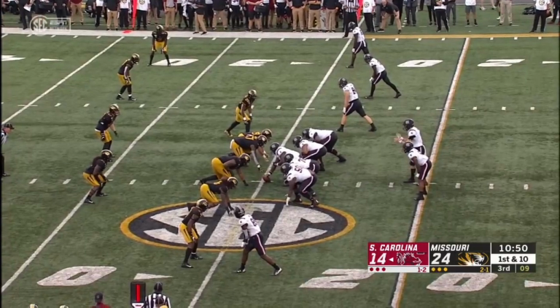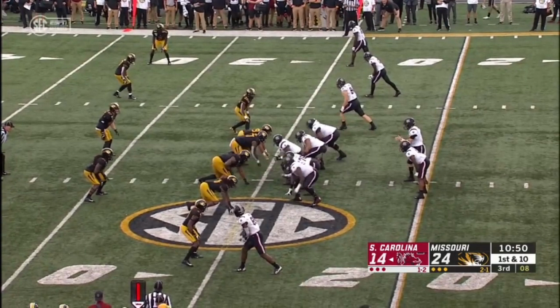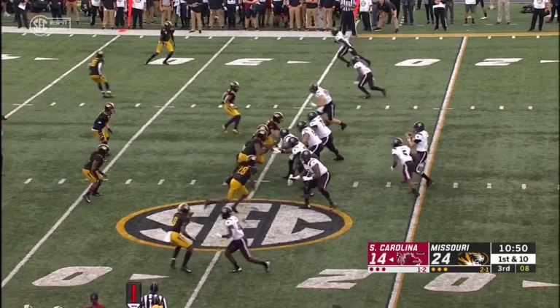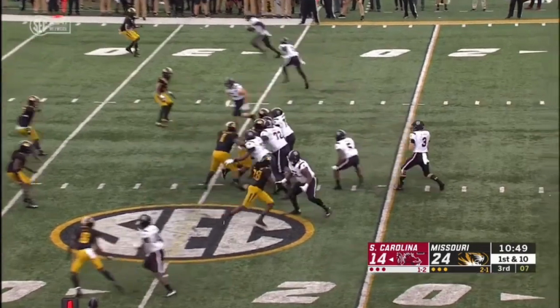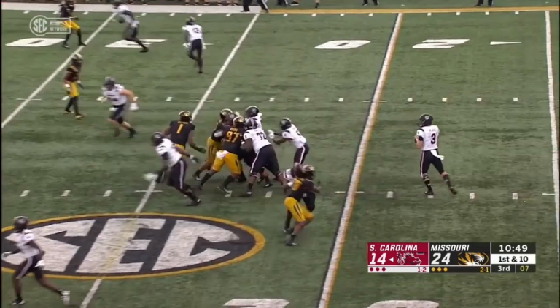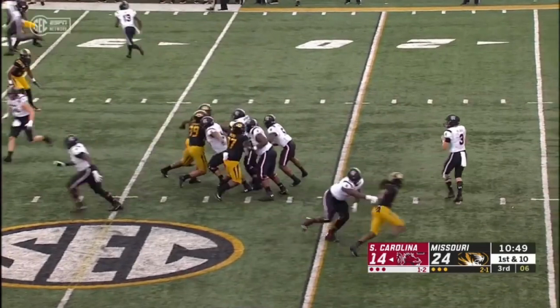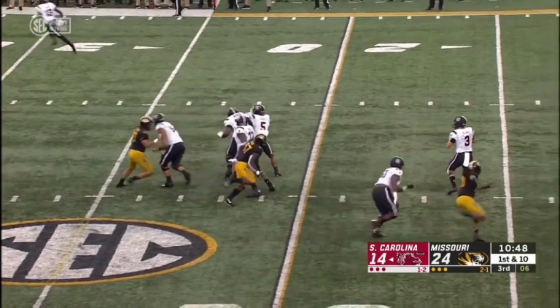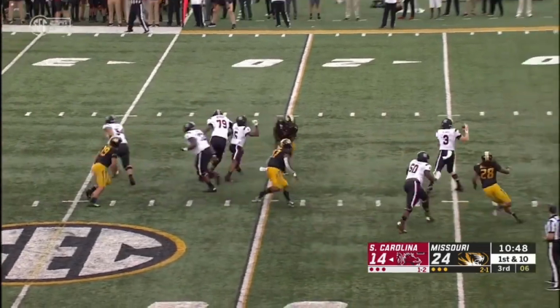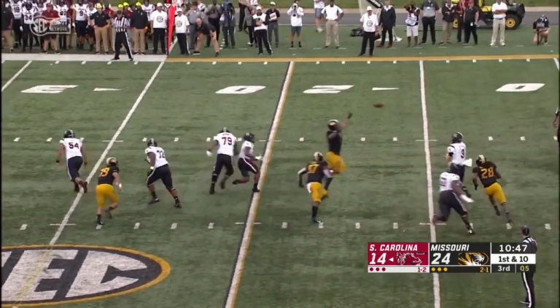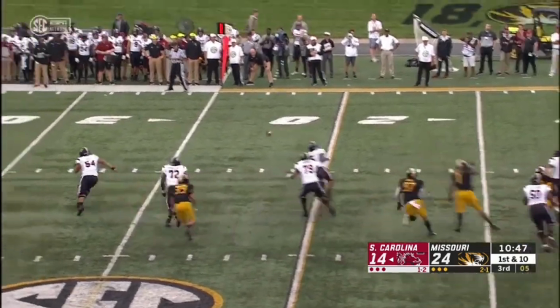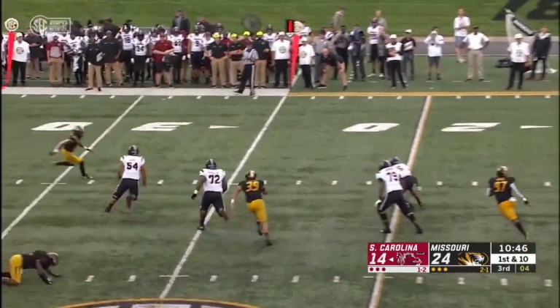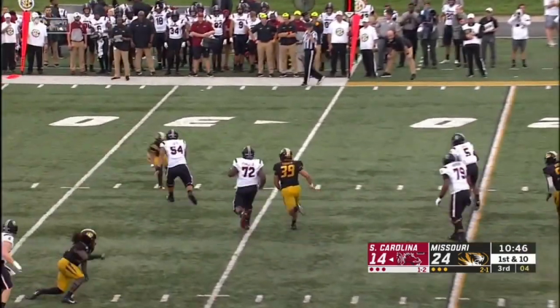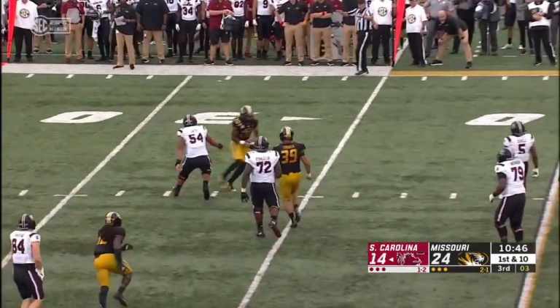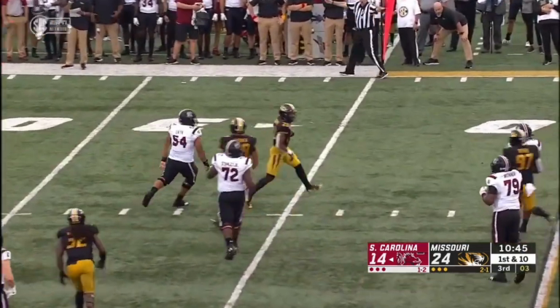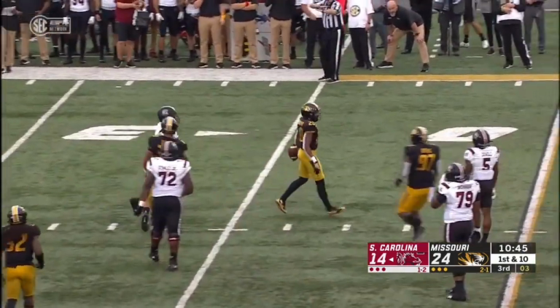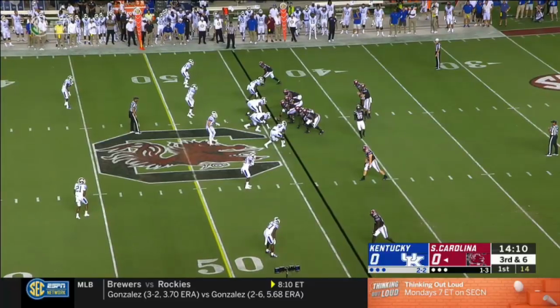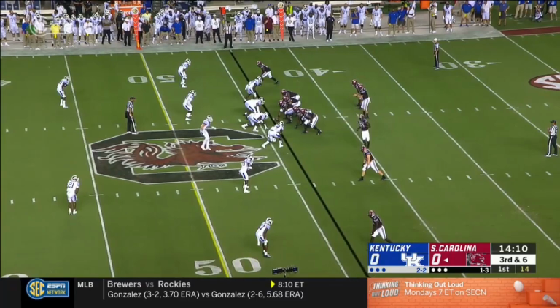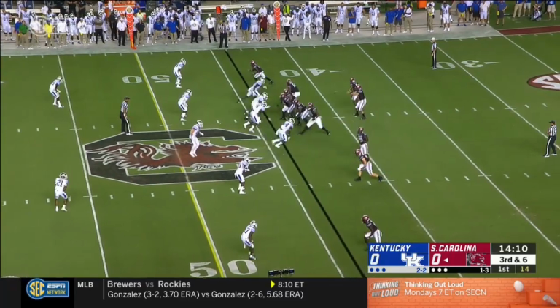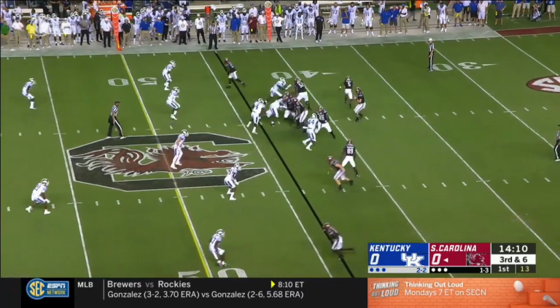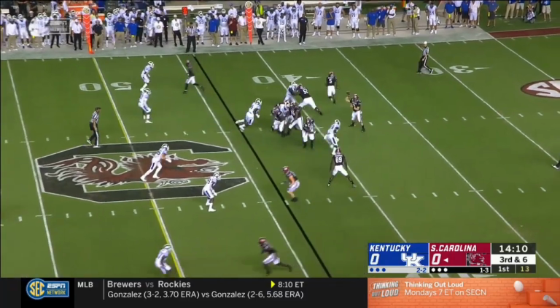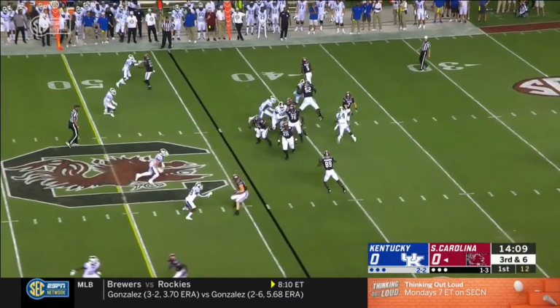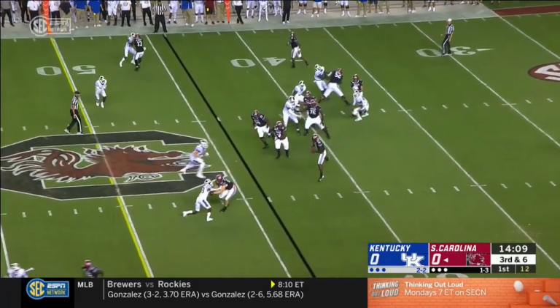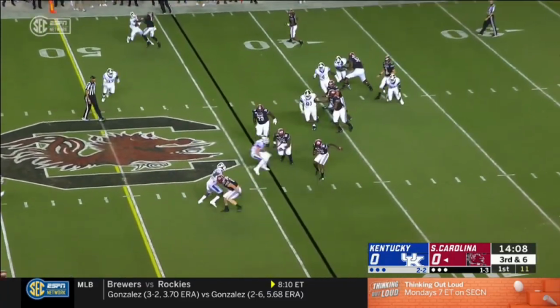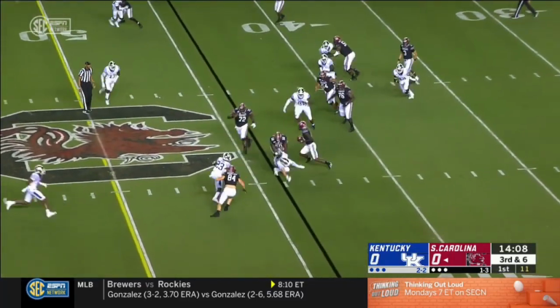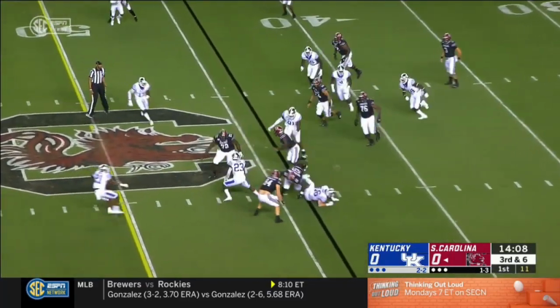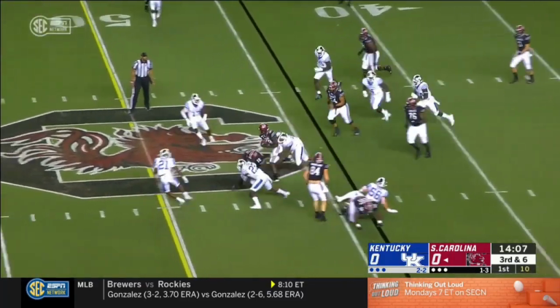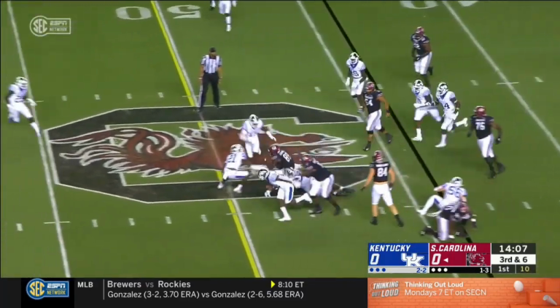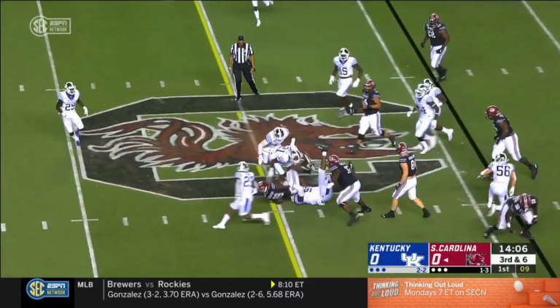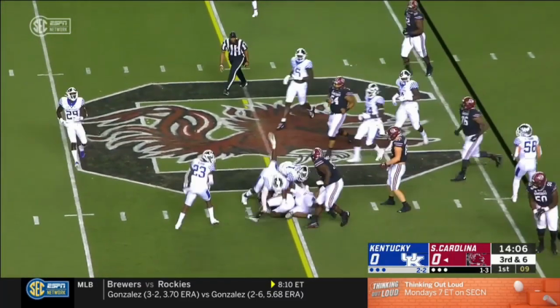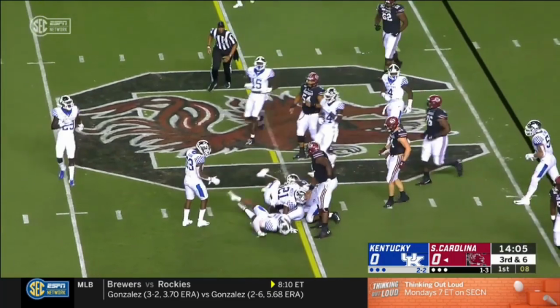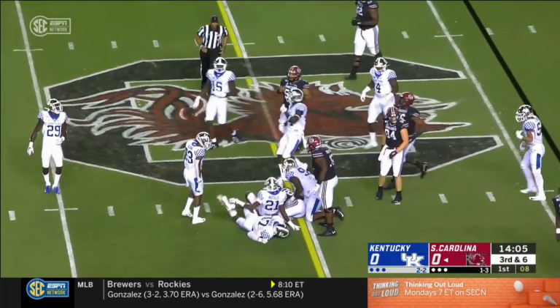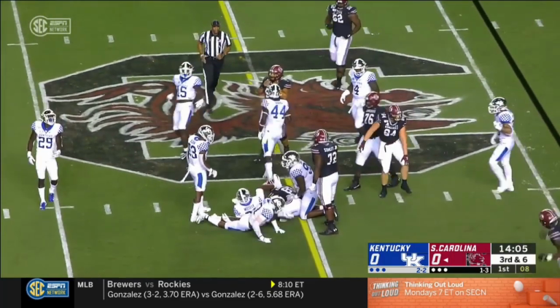Struggled in the first half, one for one in the second. Back to pass here. That was Edwards in motion. Alinsky finds him and Brian Edwards takes it to midfield.